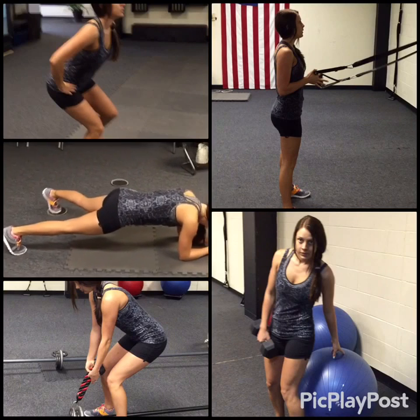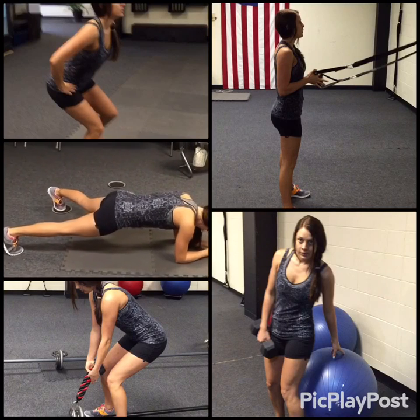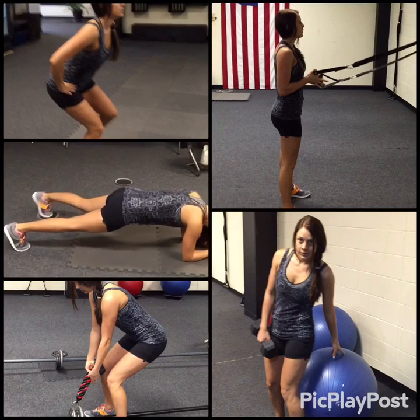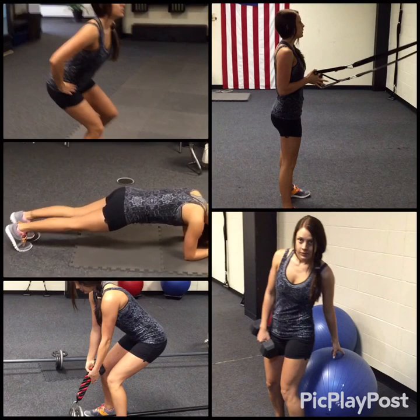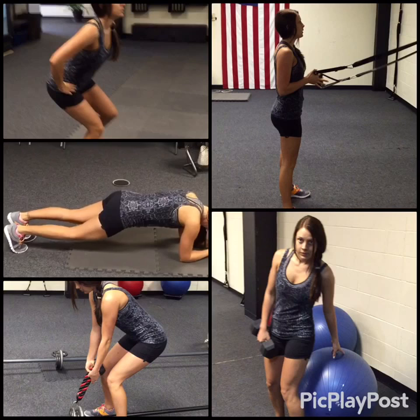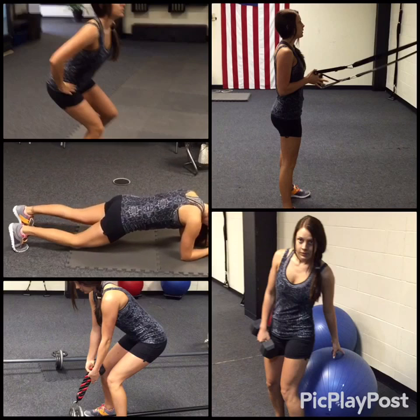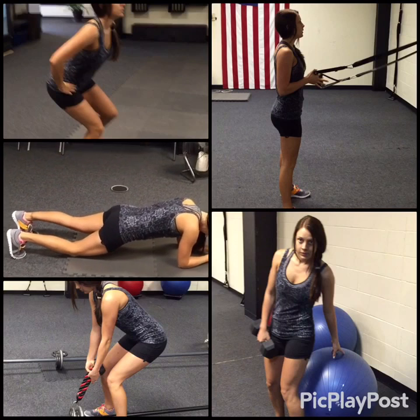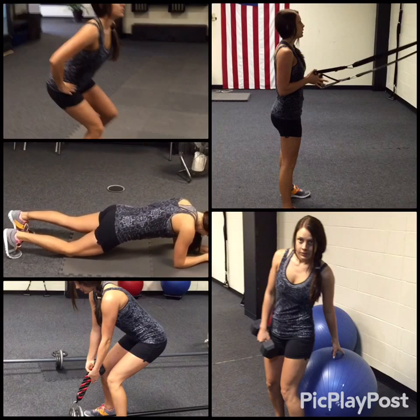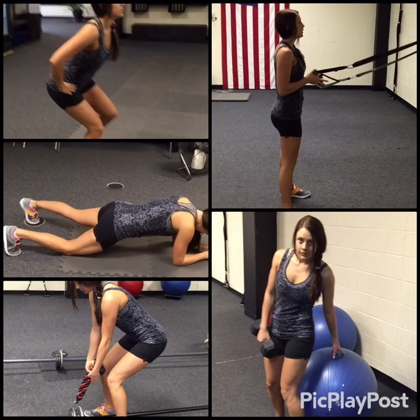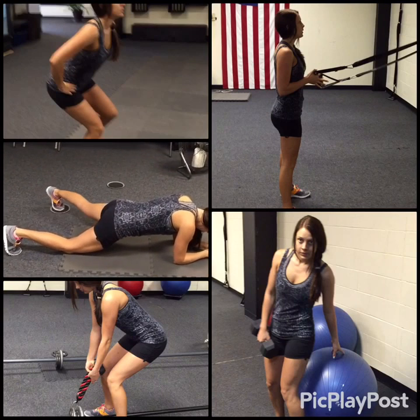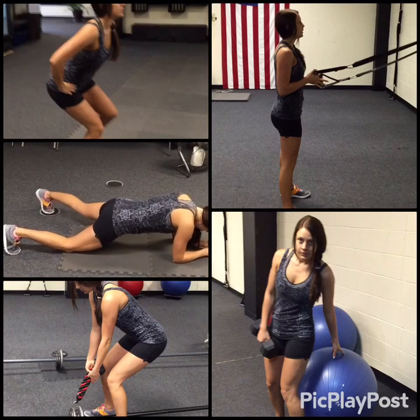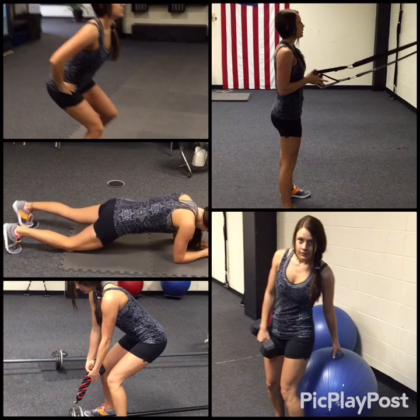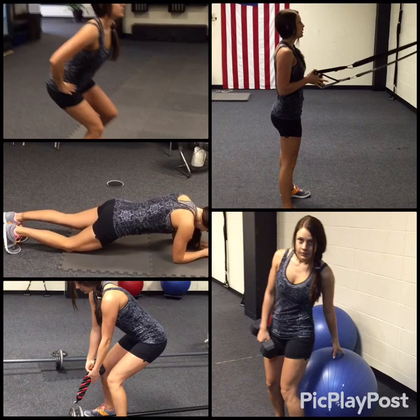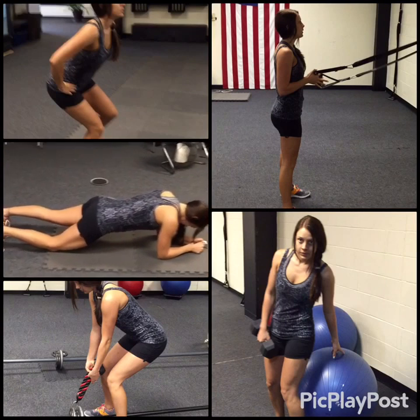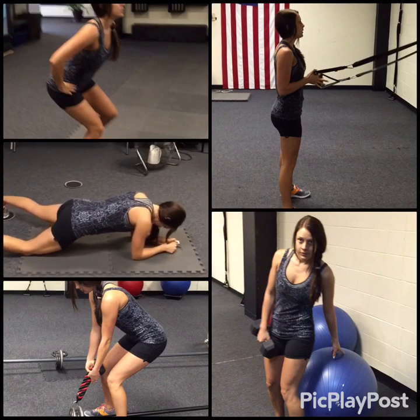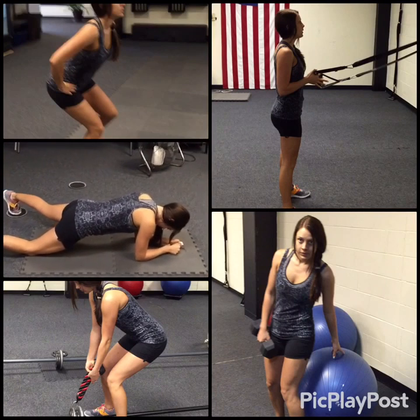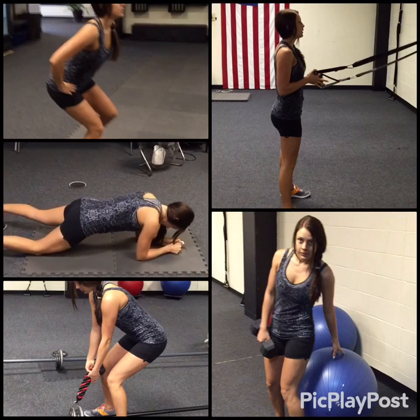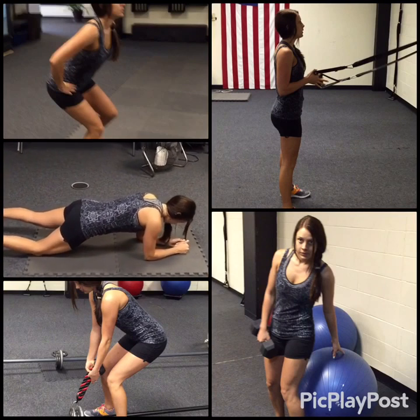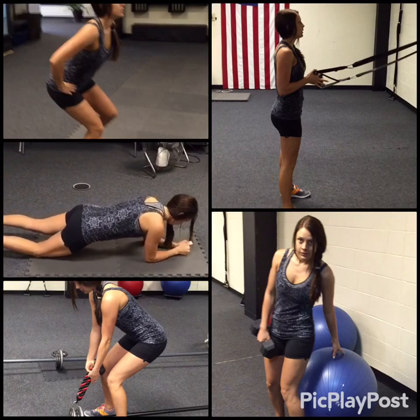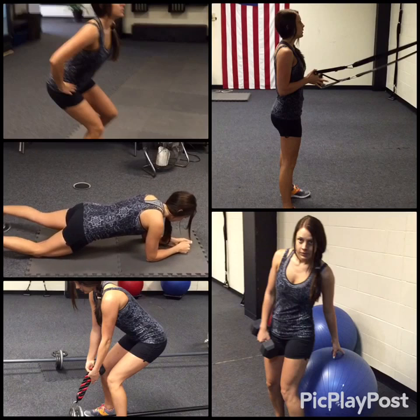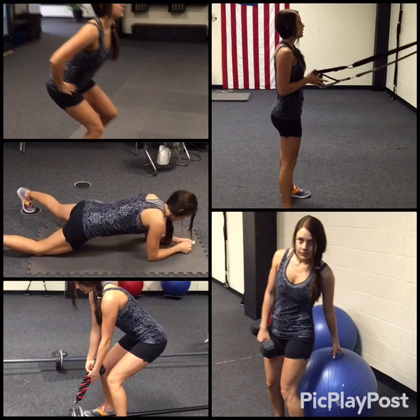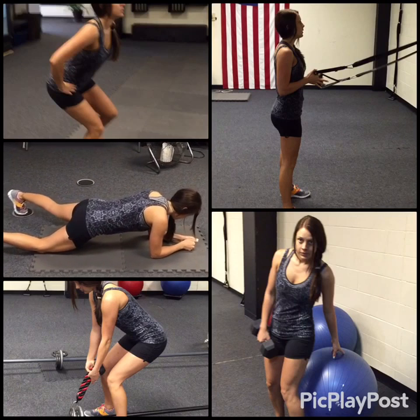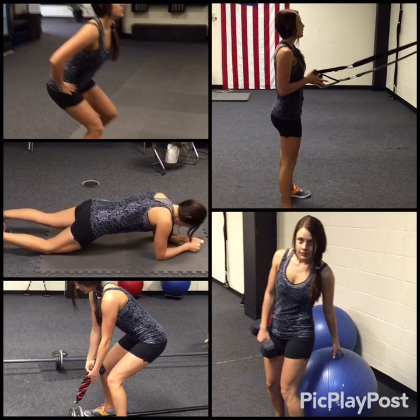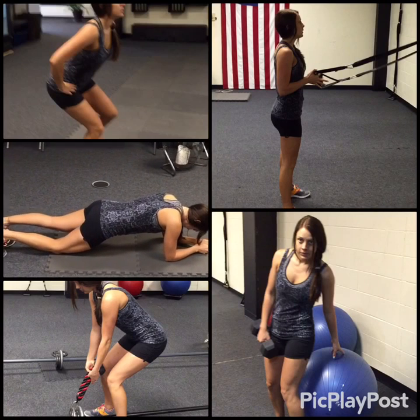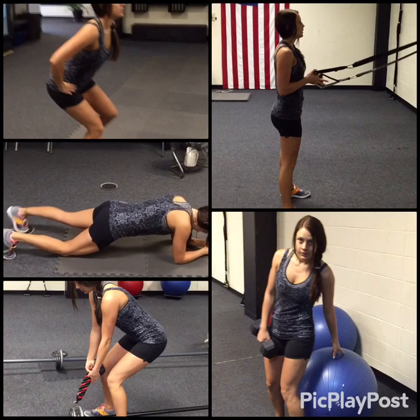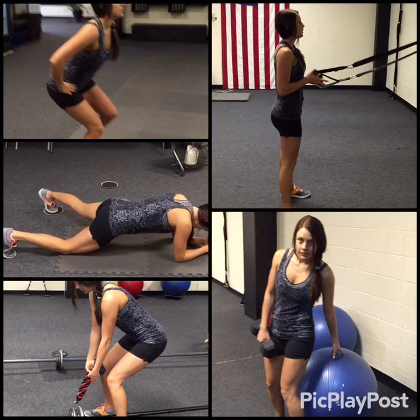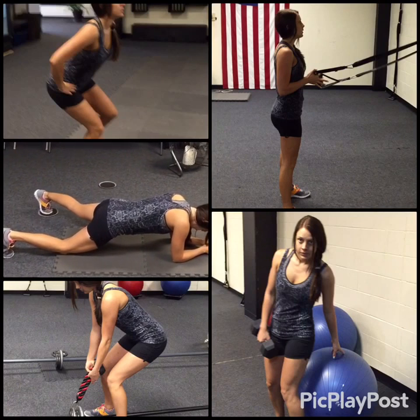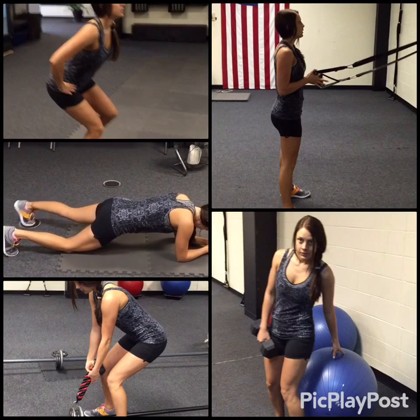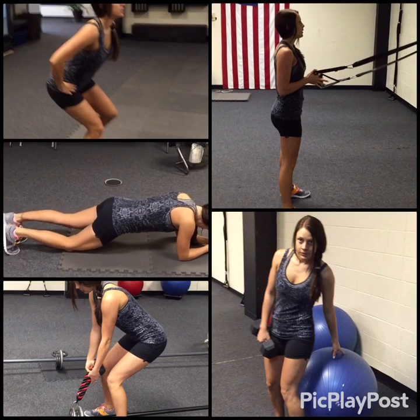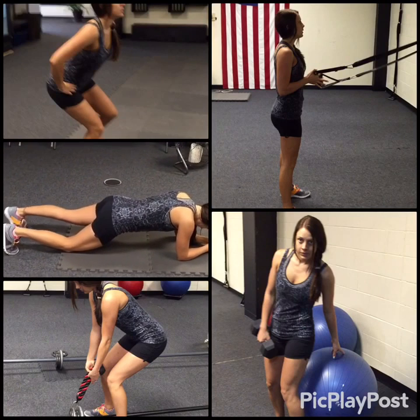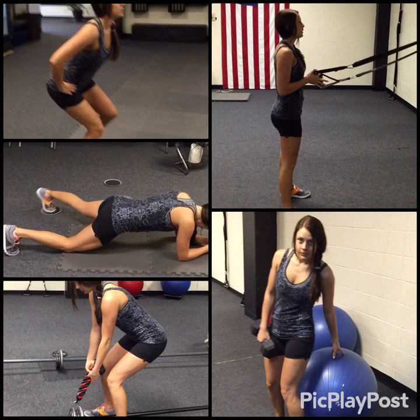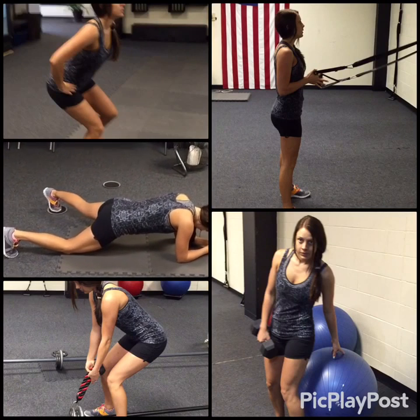Don't worry if this is too difficult for you — the modification is she just drops that one knee down. Notice her body position is still good: no booty in the air, still has a good plank going on even though she drops one knee down.